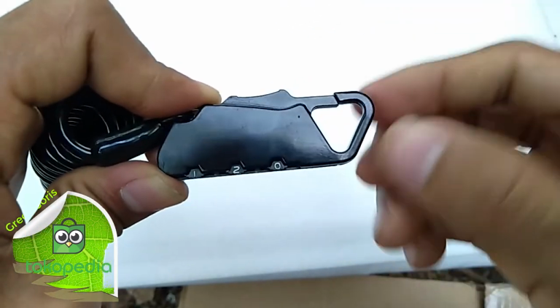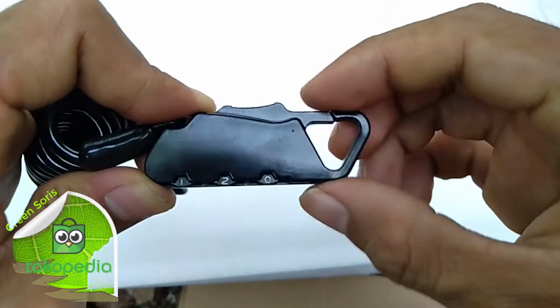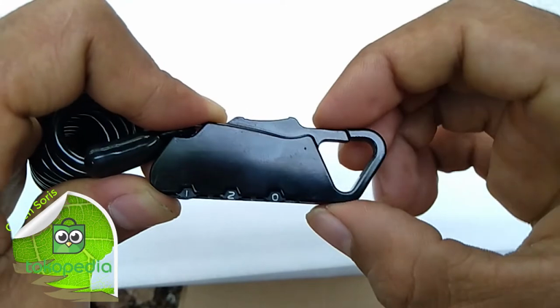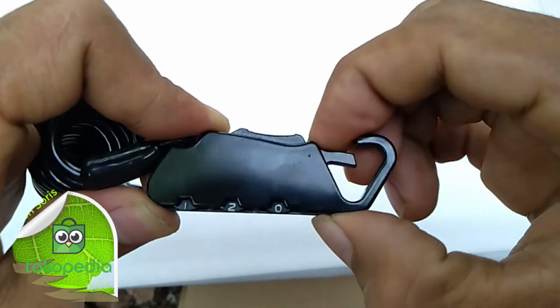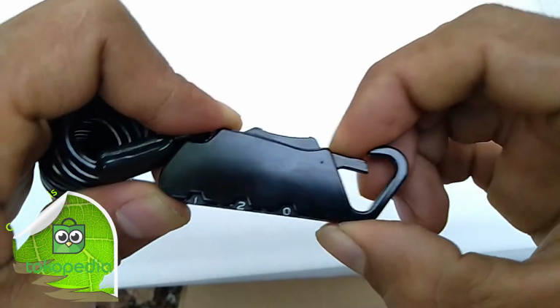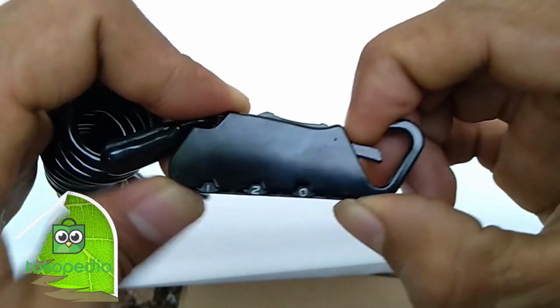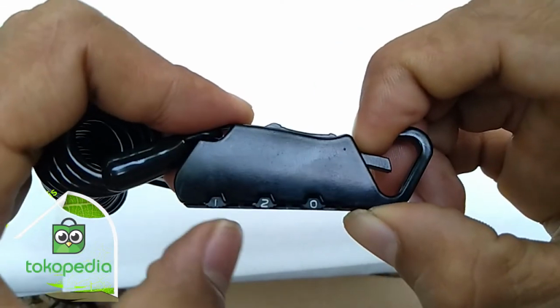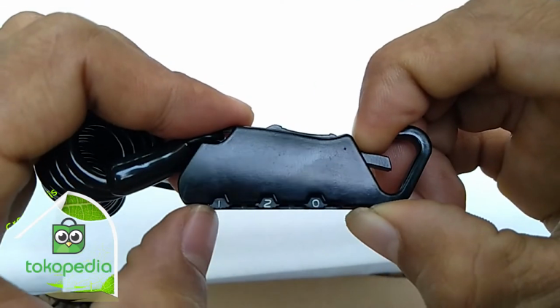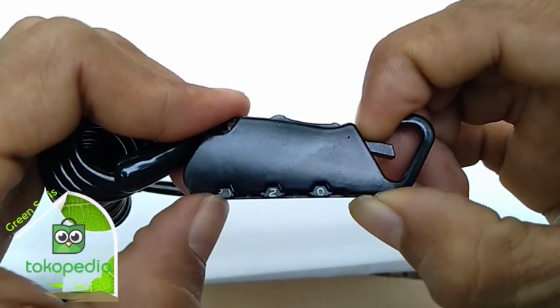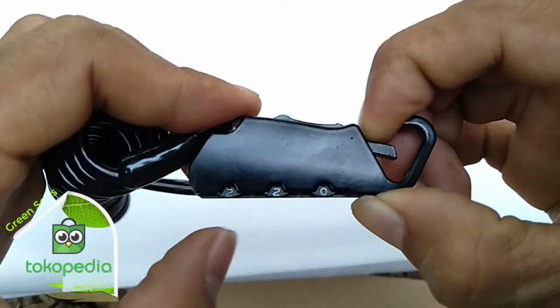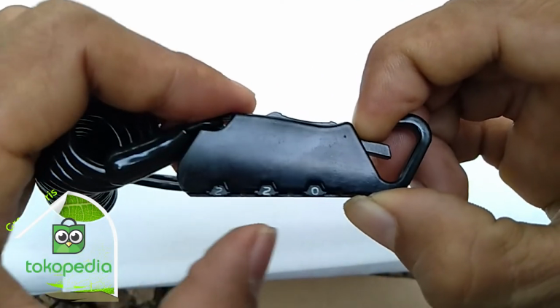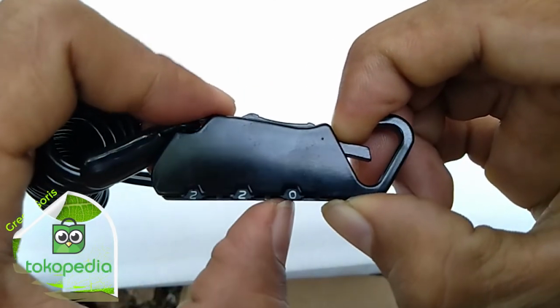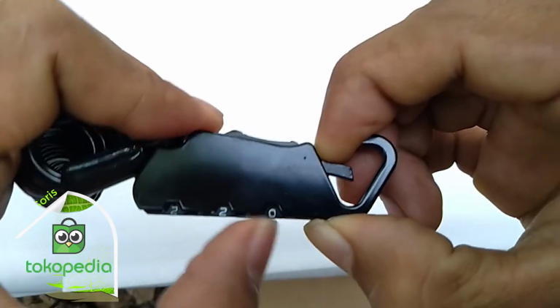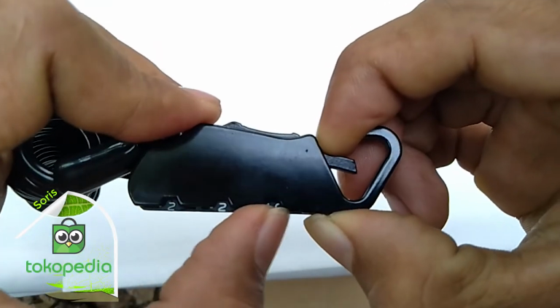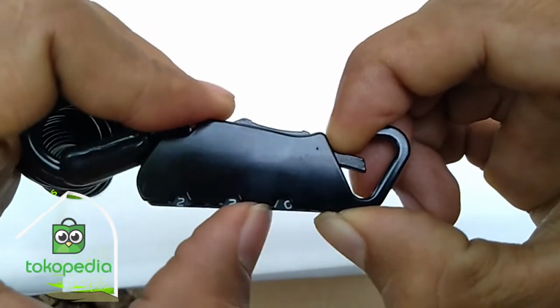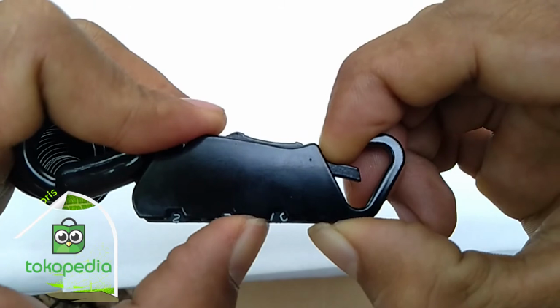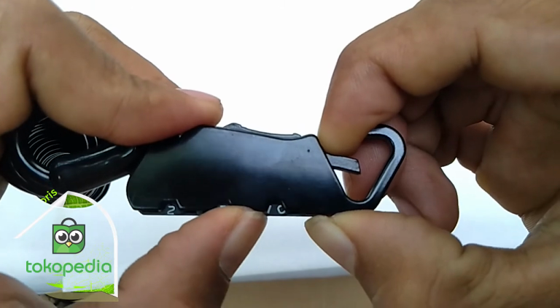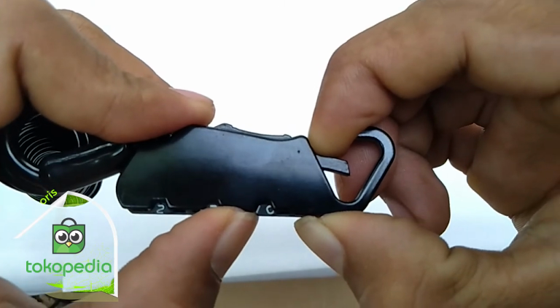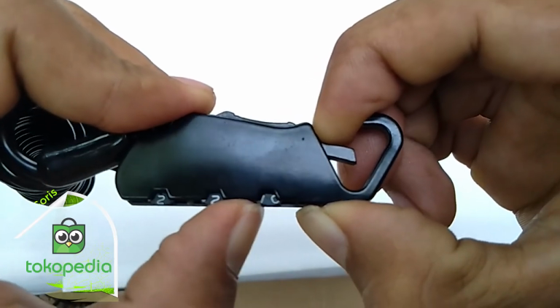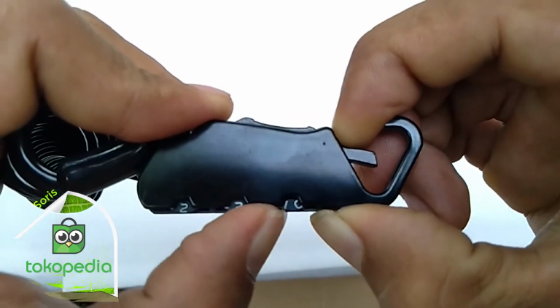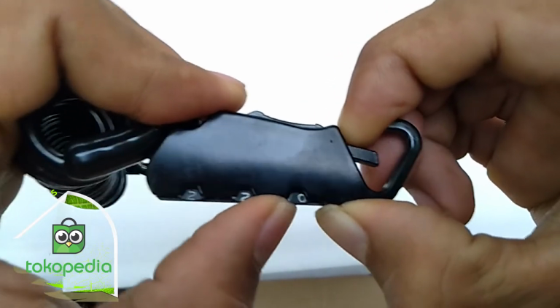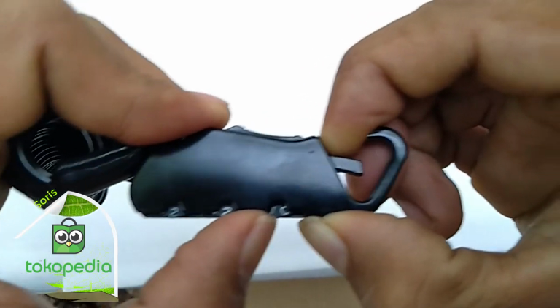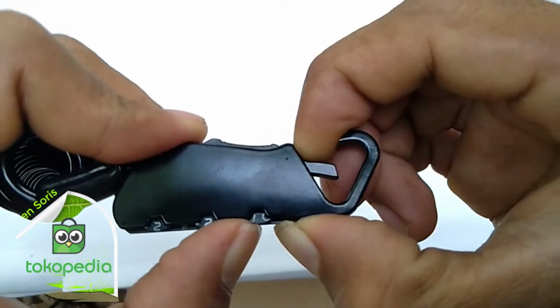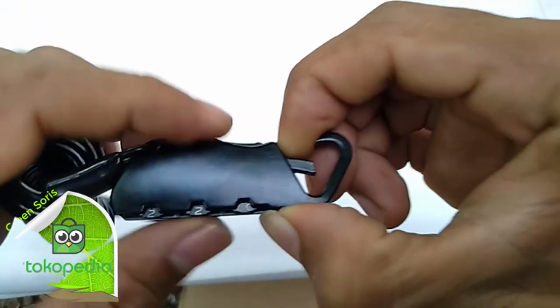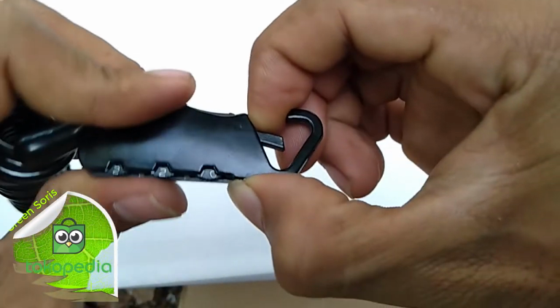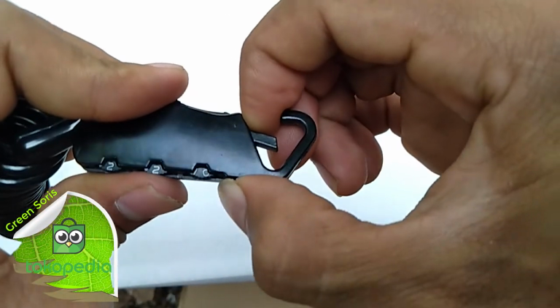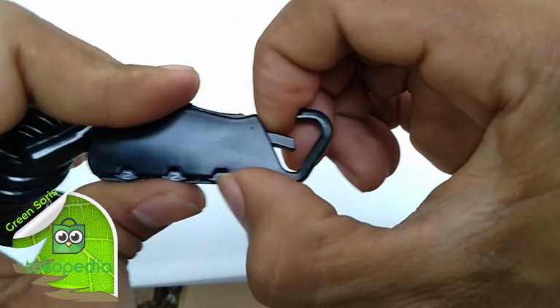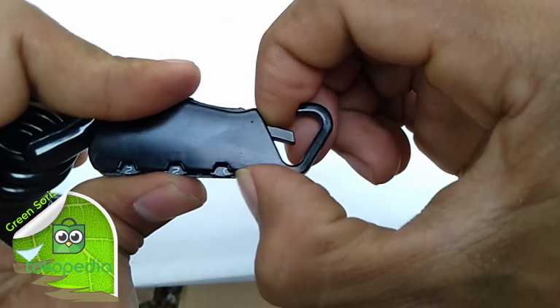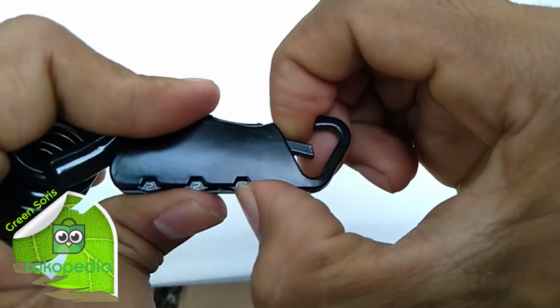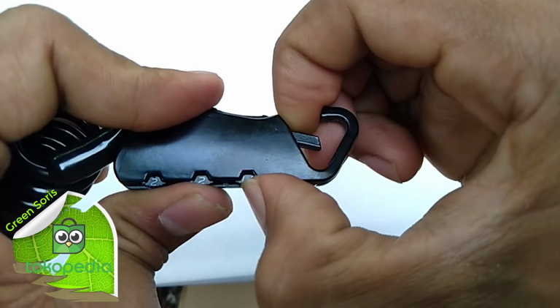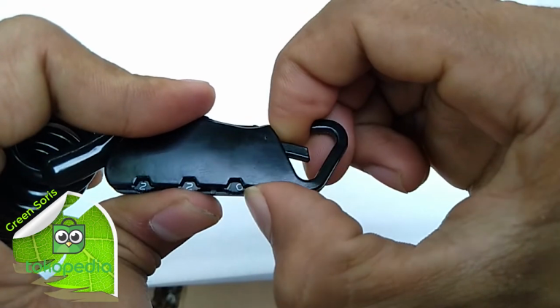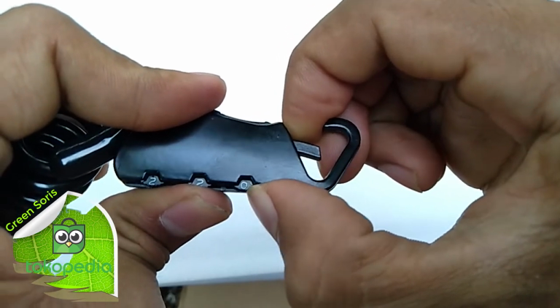Kita coba riset lagi (let's try resetting again), misalnya 2, 2, 2. Kalau yang ini agak susah sih gesernya (this one is a bit hard to slide), jadi ini dengan digit terakhir nggak usah diputar (so the last digit doesn't need to be turned).